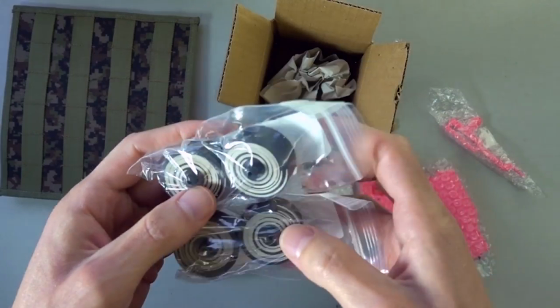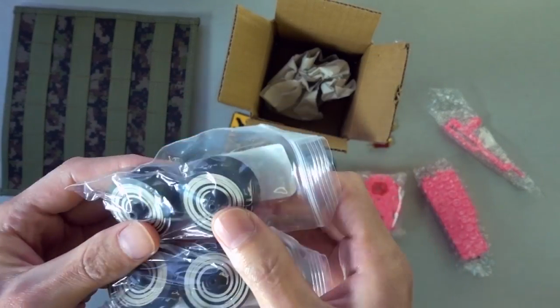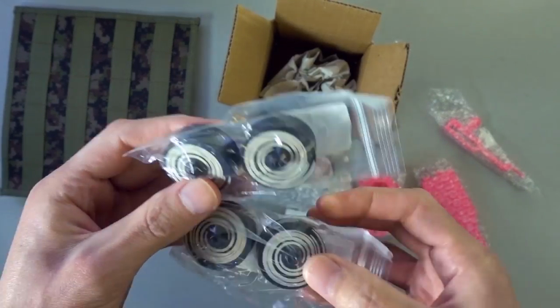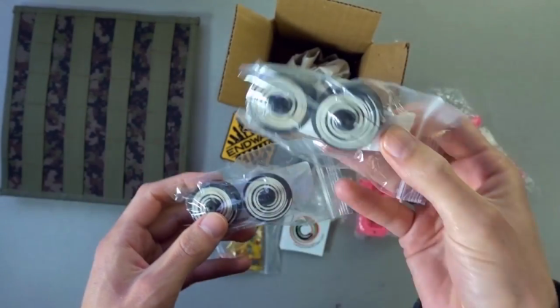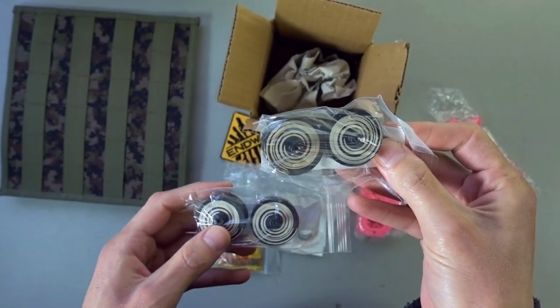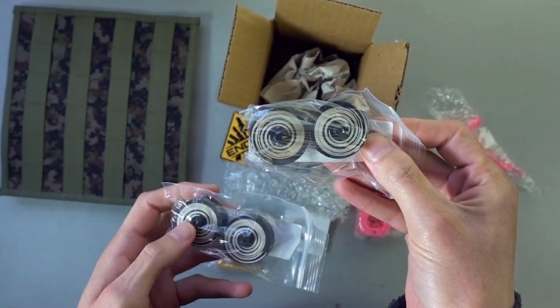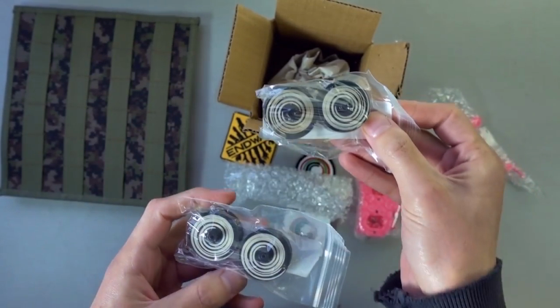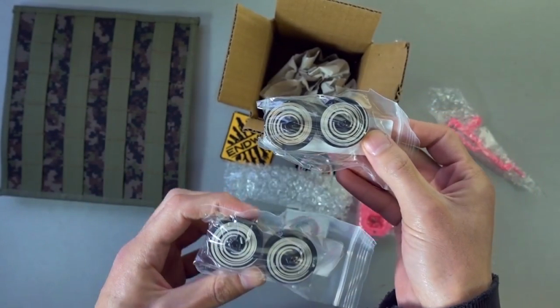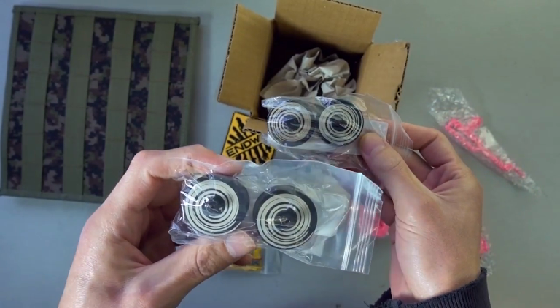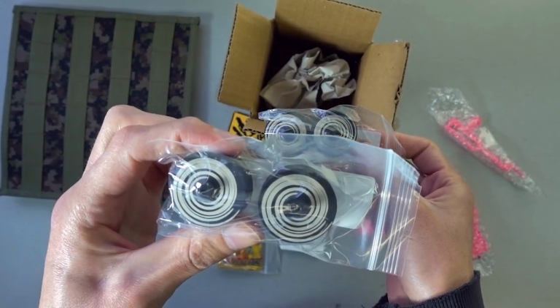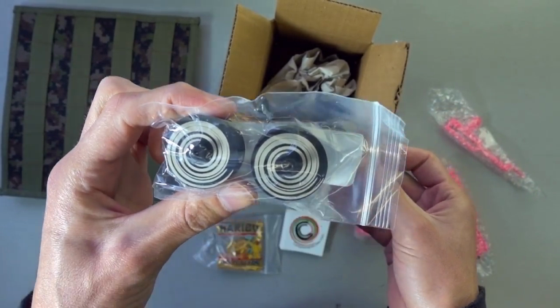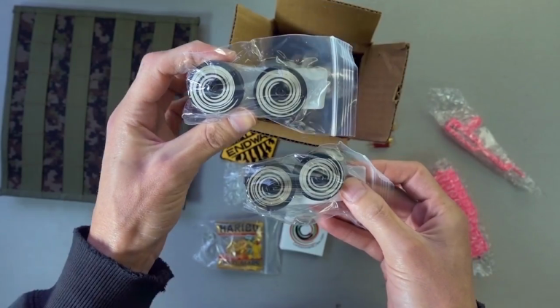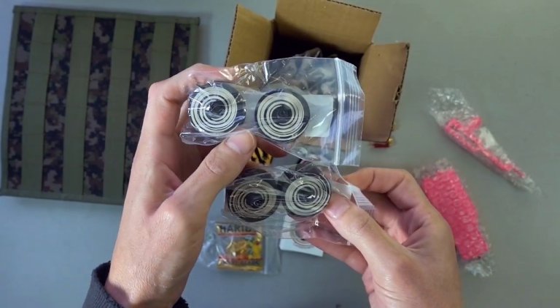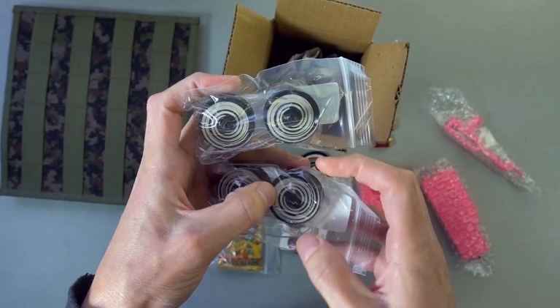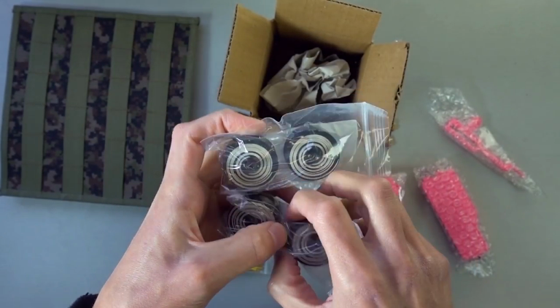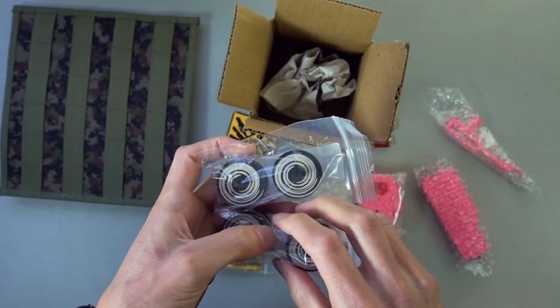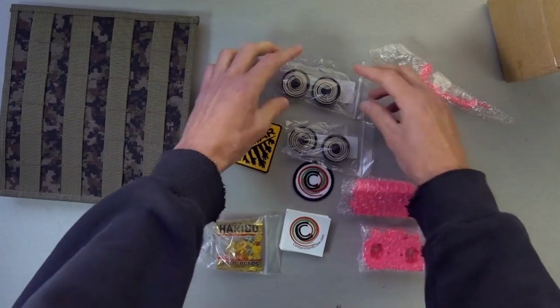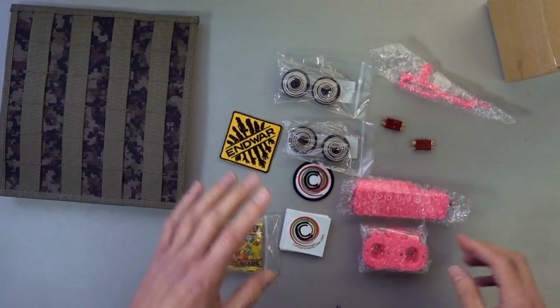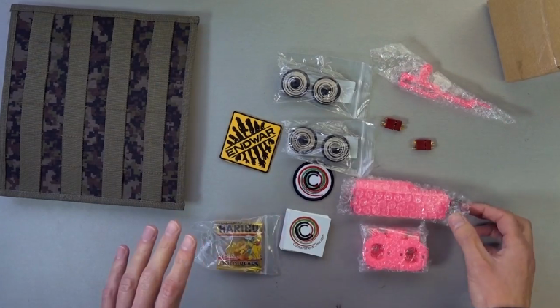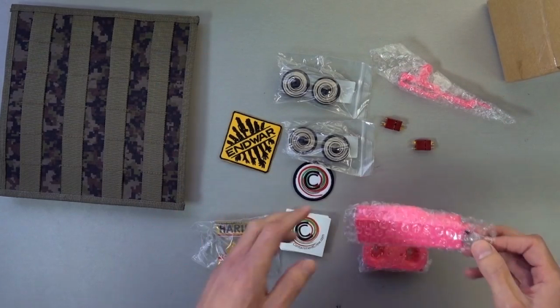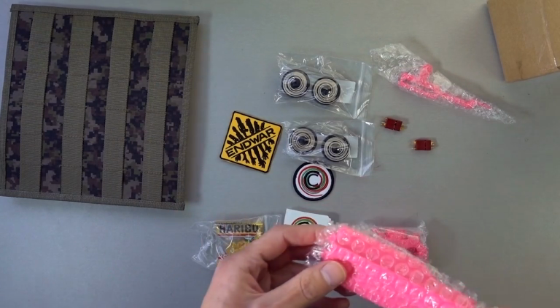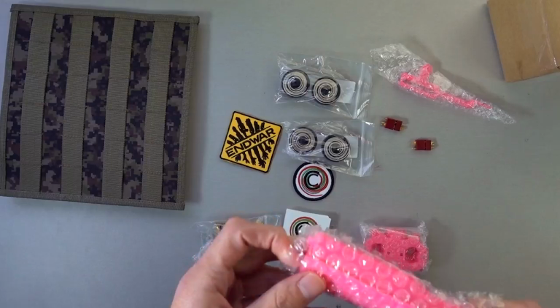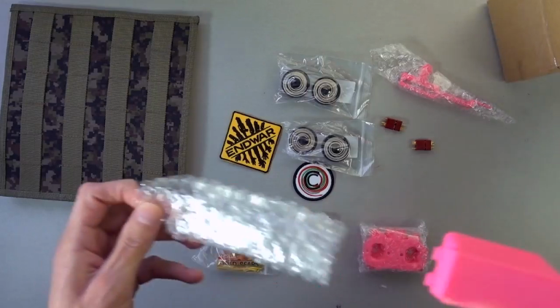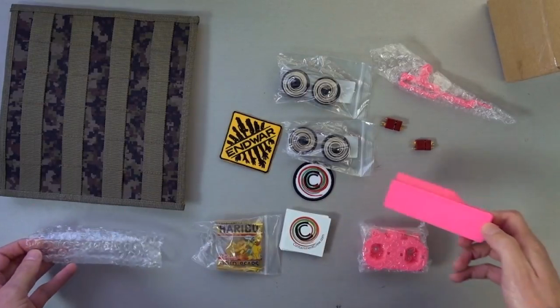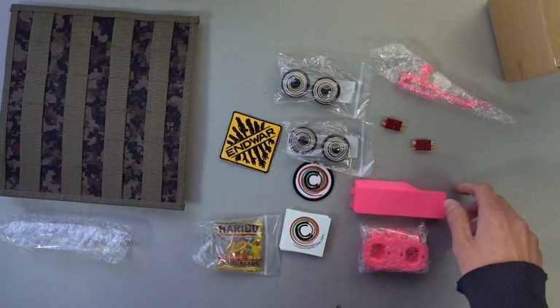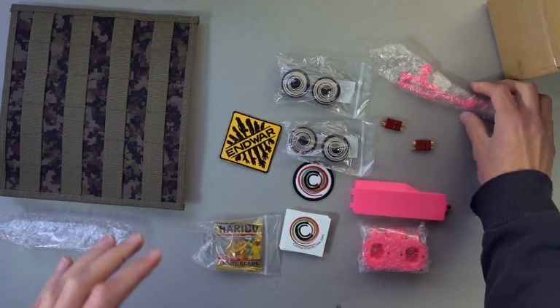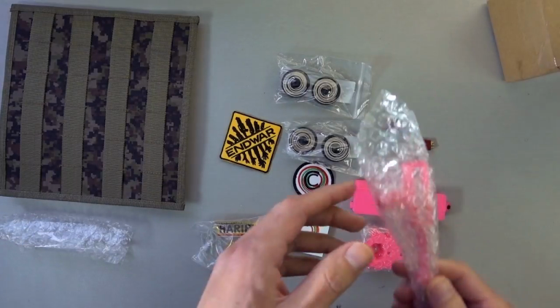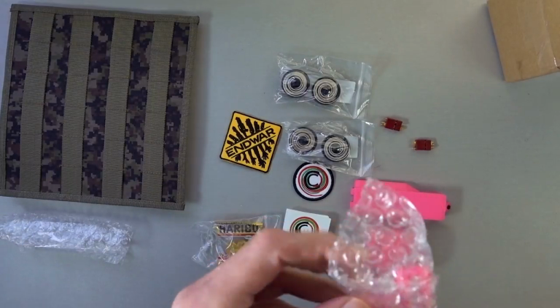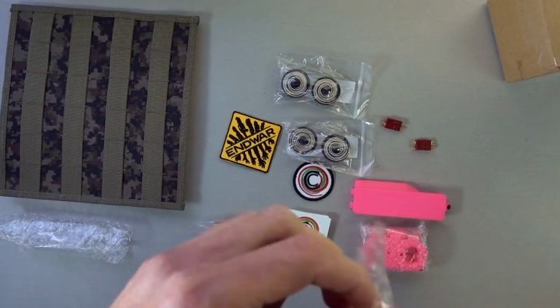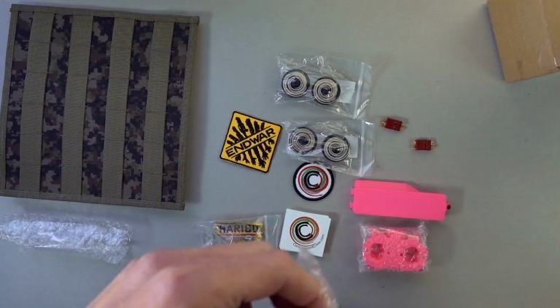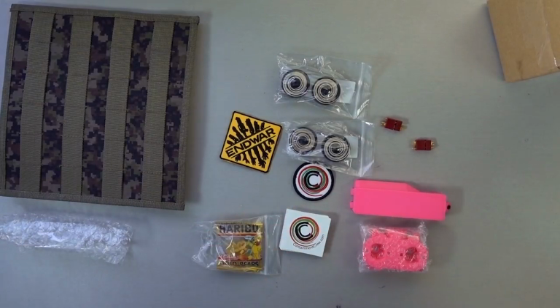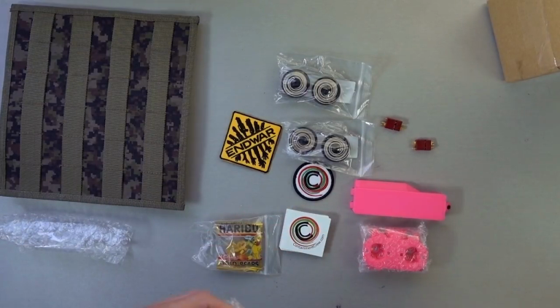I ordered one pair of Cyclone wheels. They sent me two pairs of Cyclone wheels — because you guys are way too nice. And doing this stuff, I'm just so excited to put this in stuff.